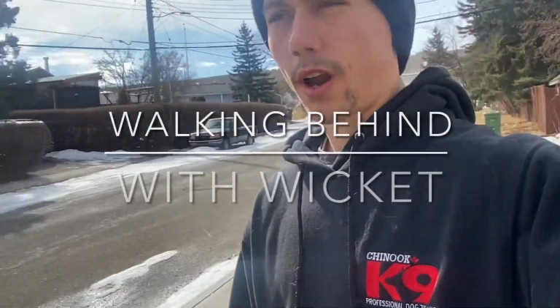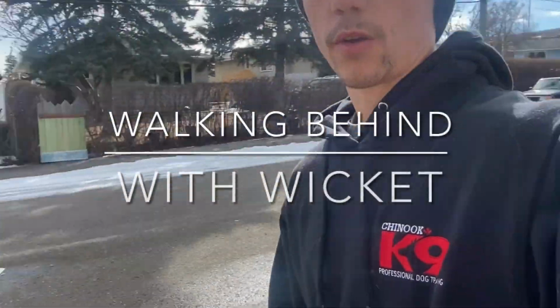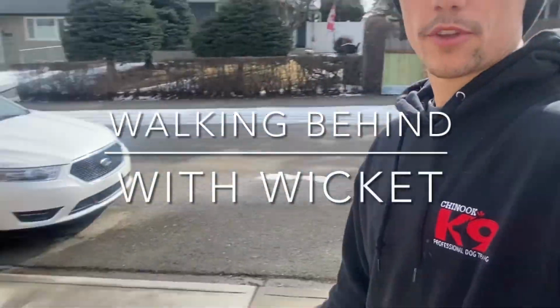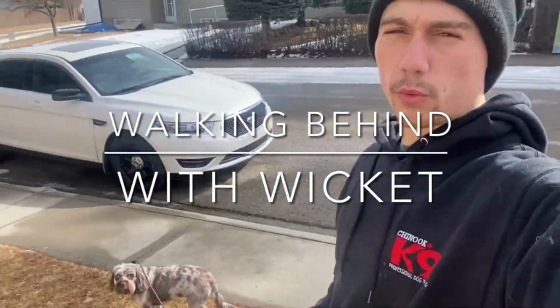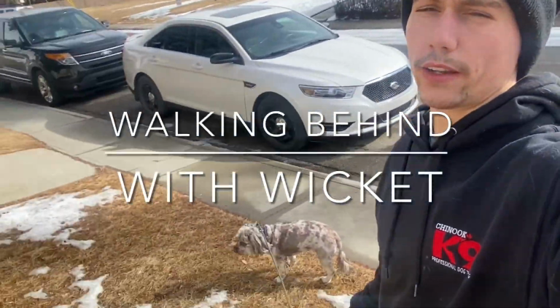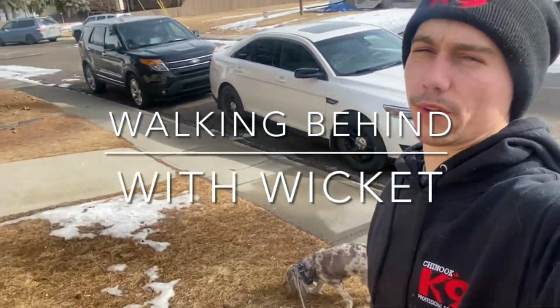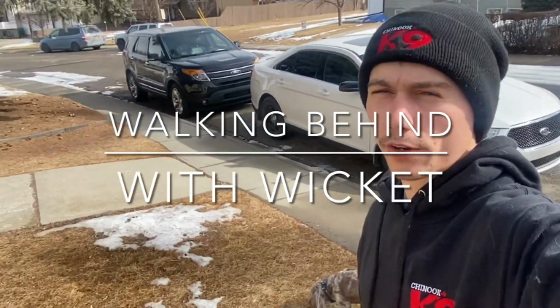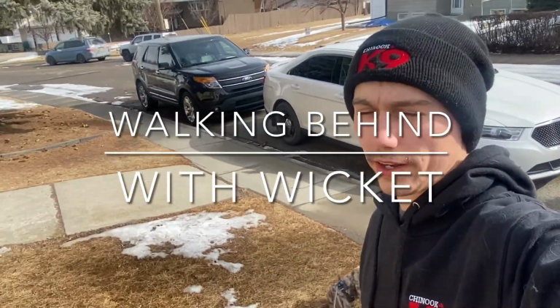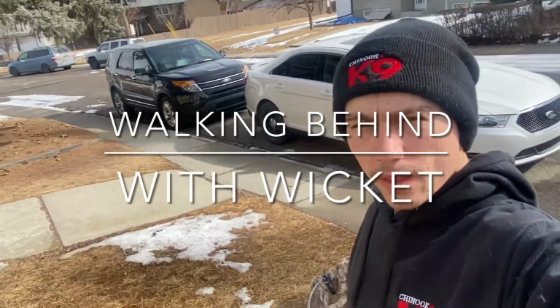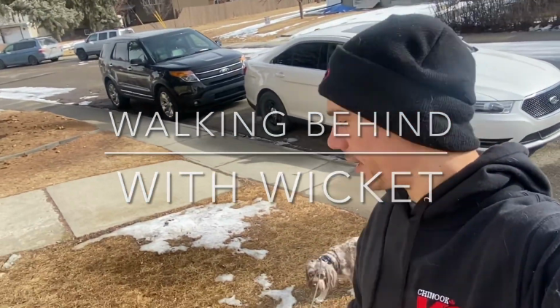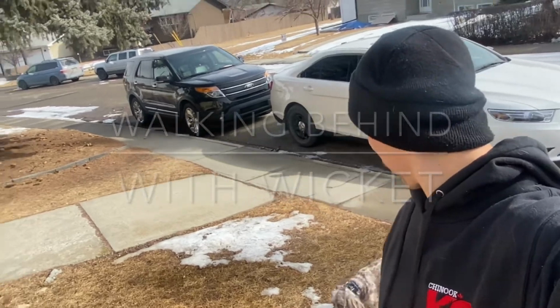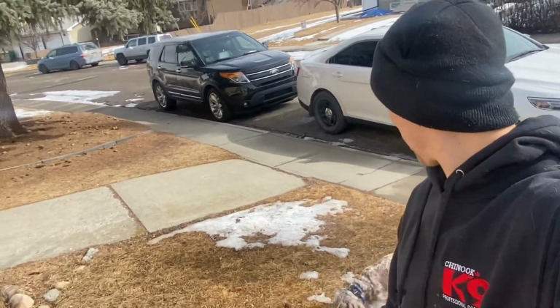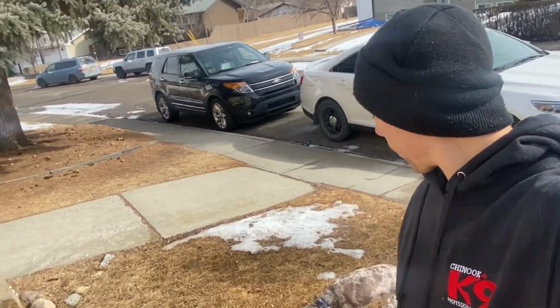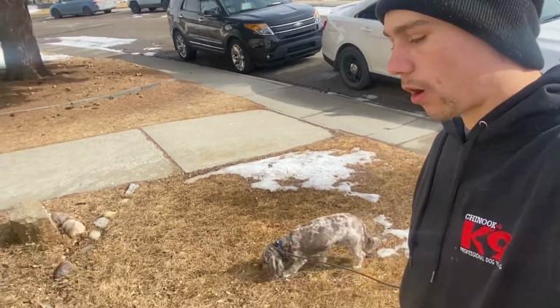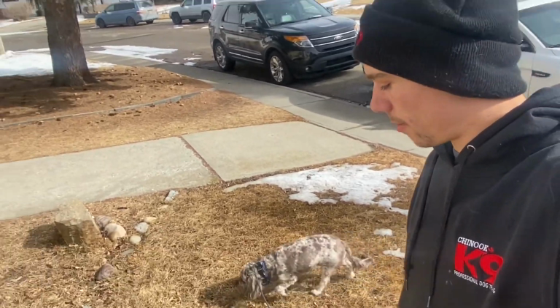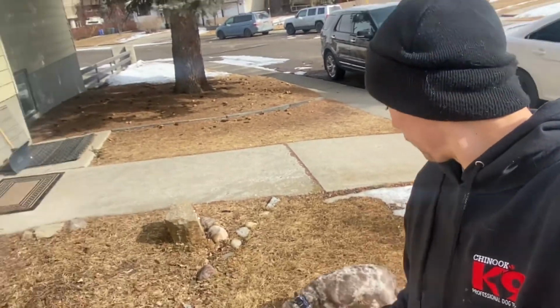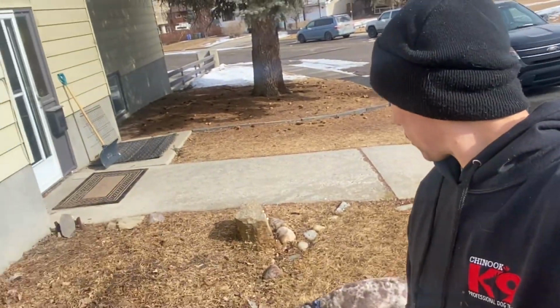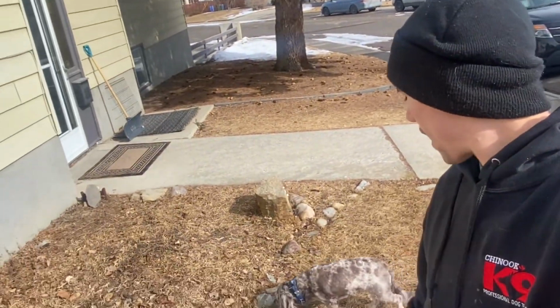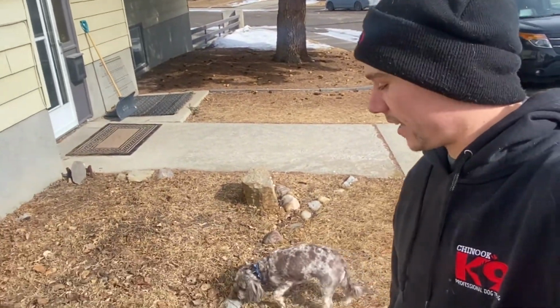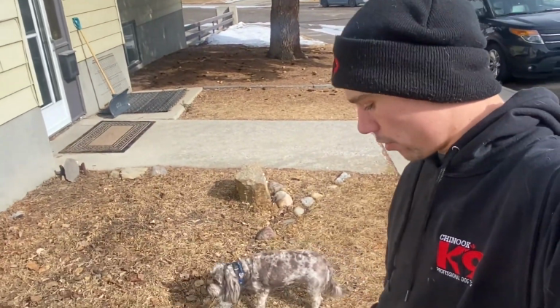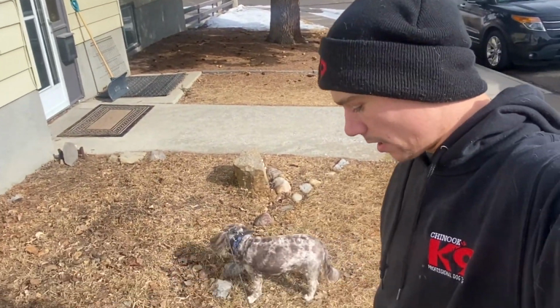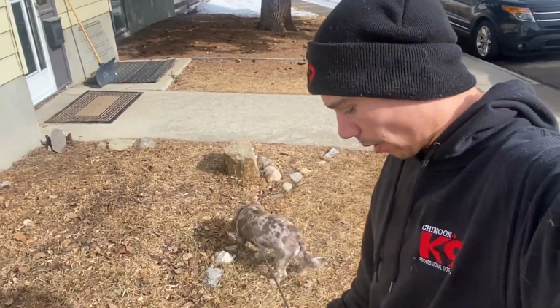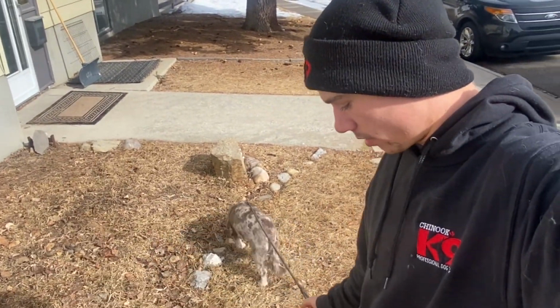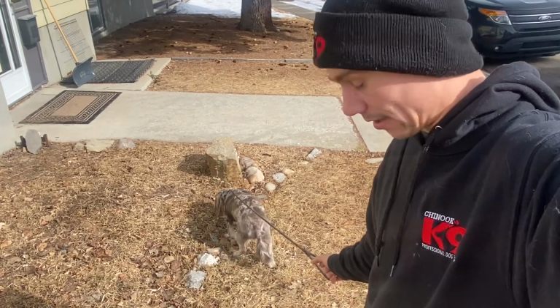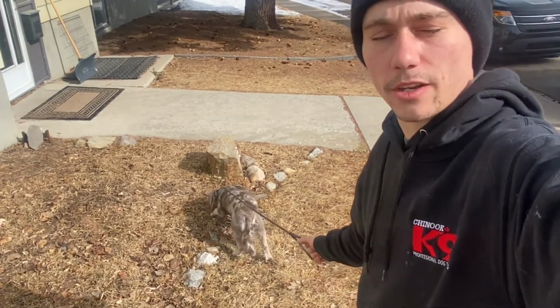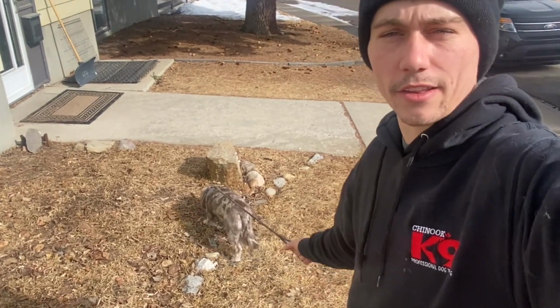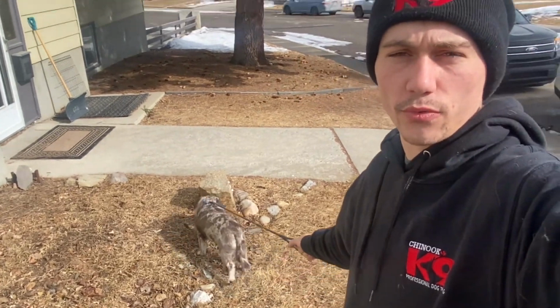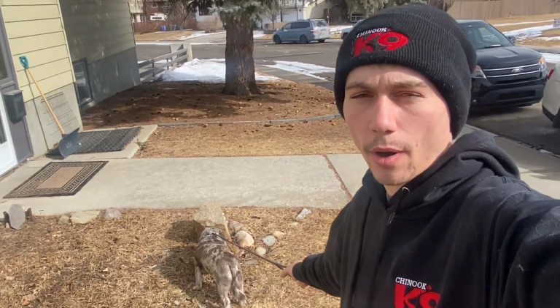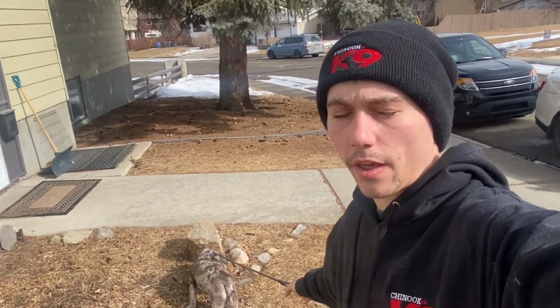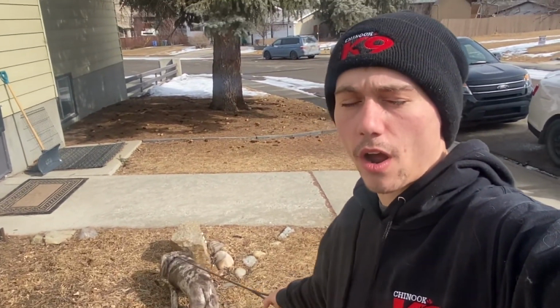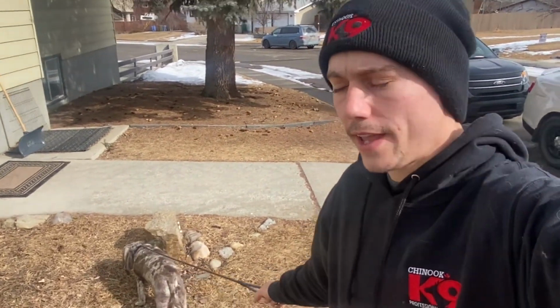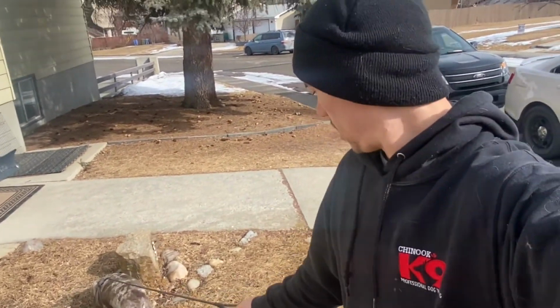I'm here with Wicket, our newest board and train. Wicket's here for a three-week program to work on some pretty bad reactivity issues. He gets fearful of and barks at other dogs and people.